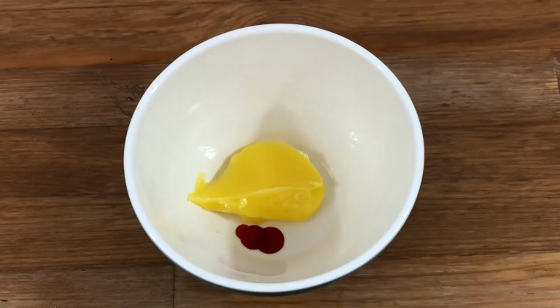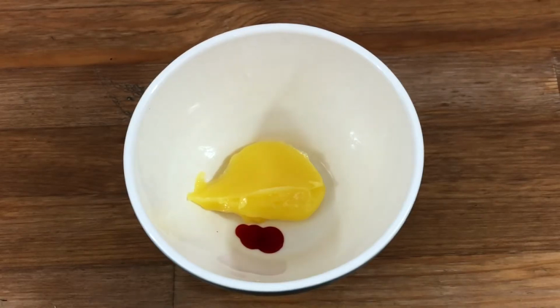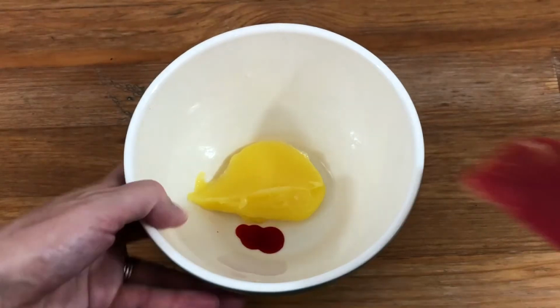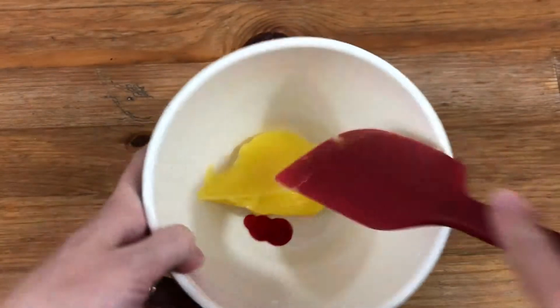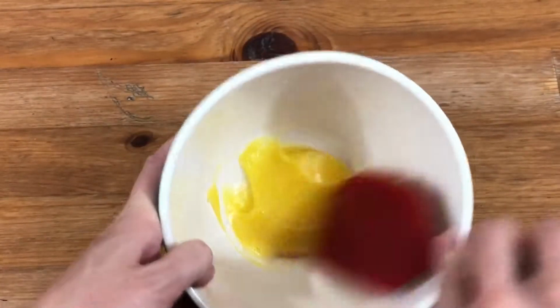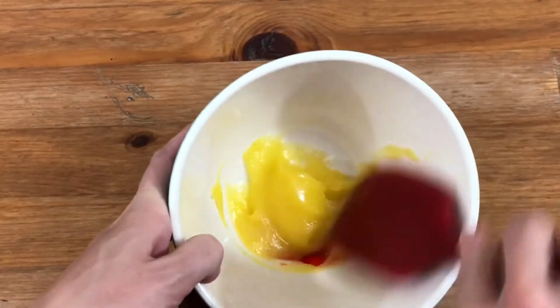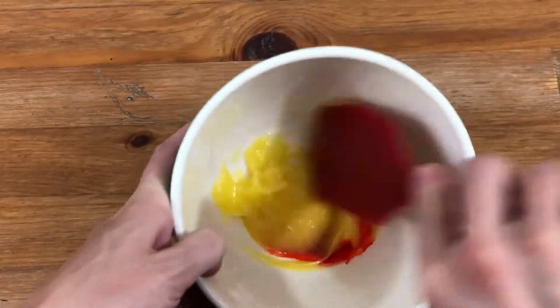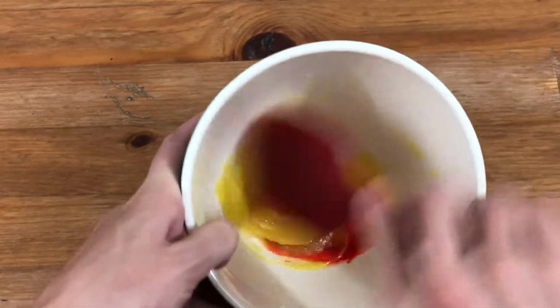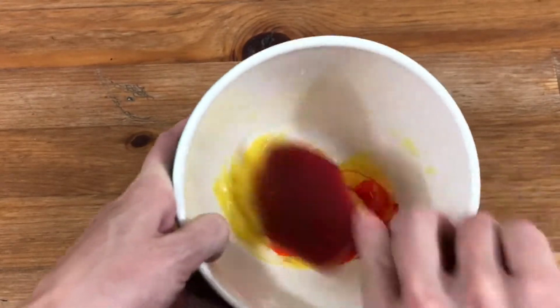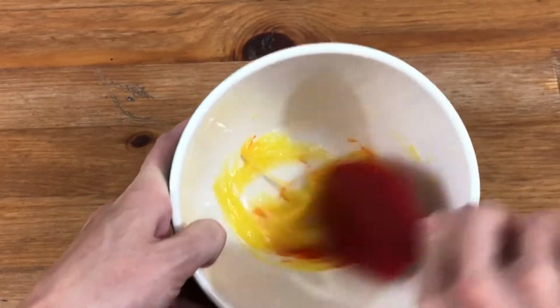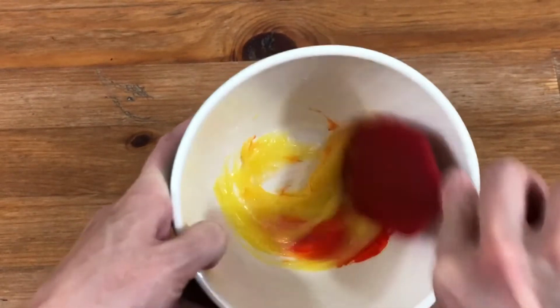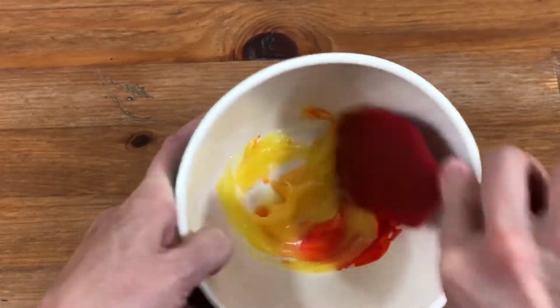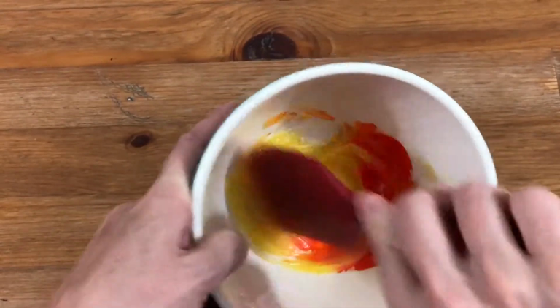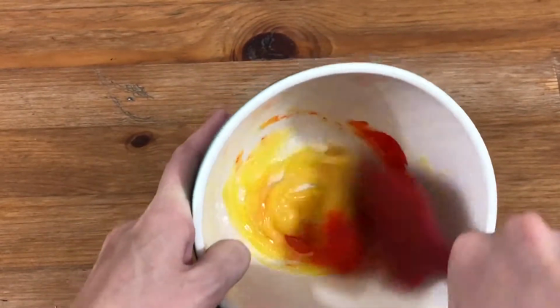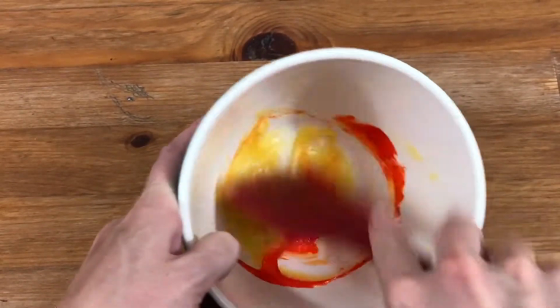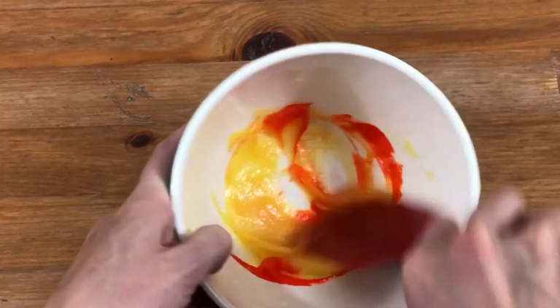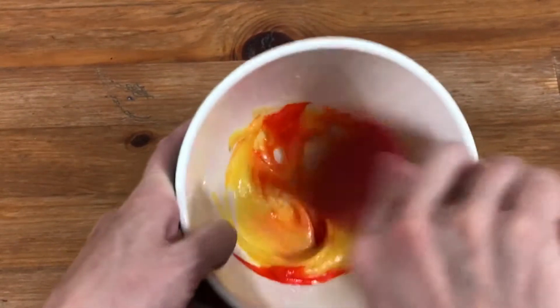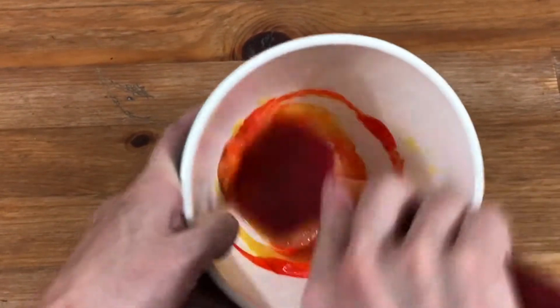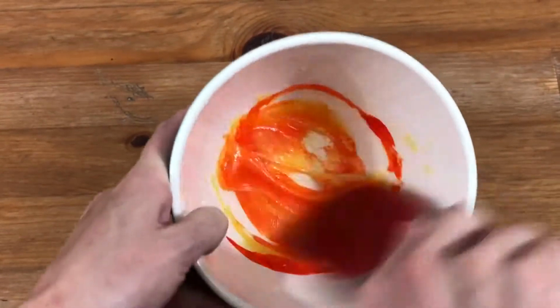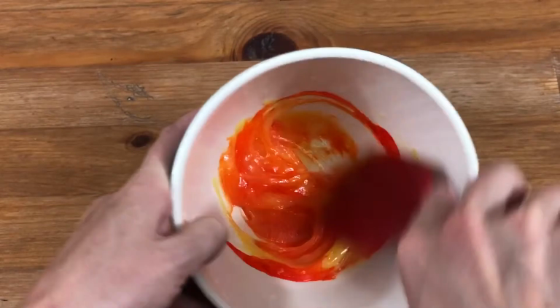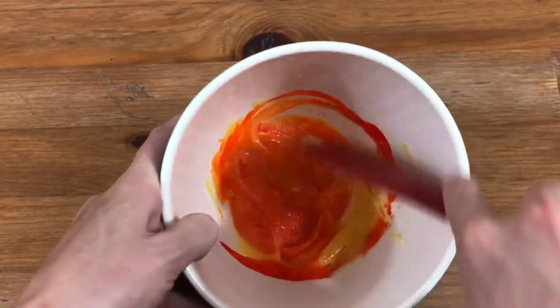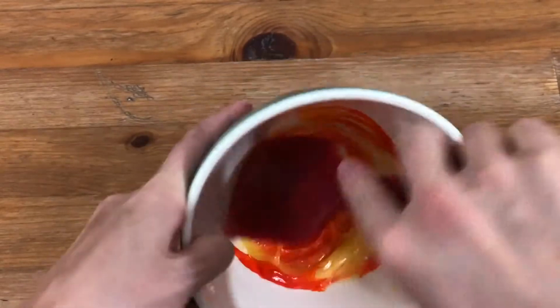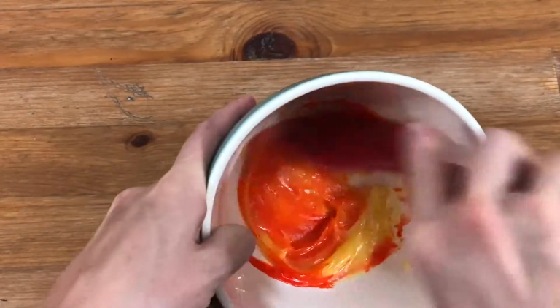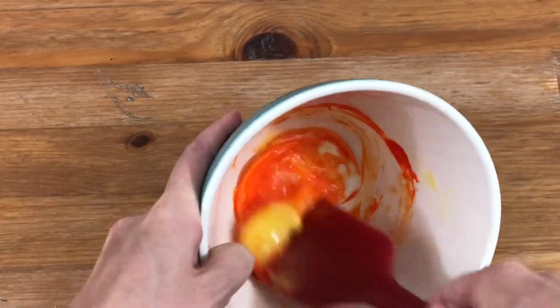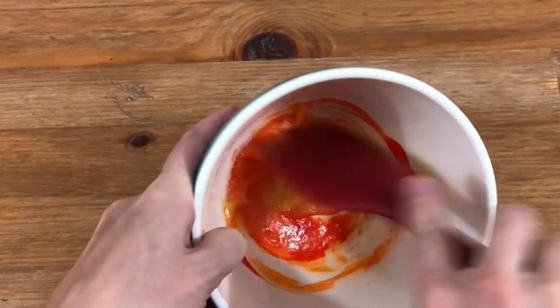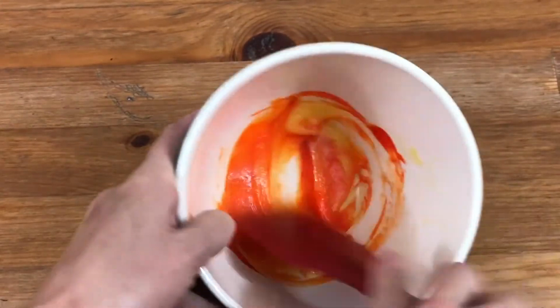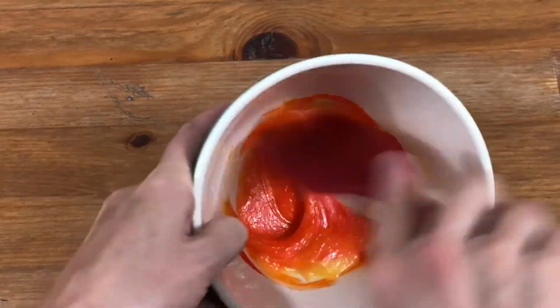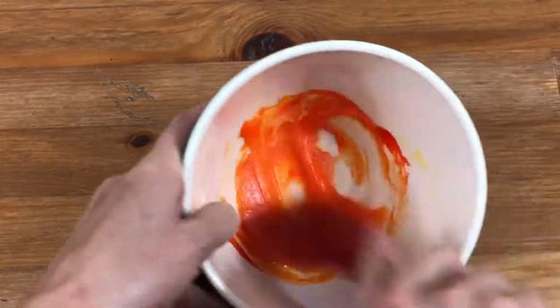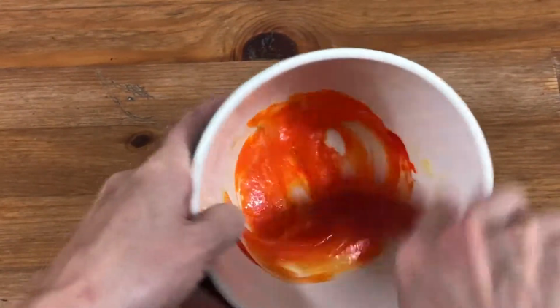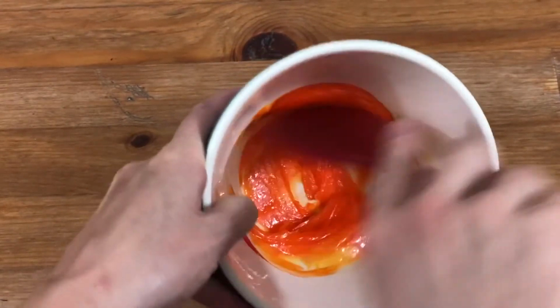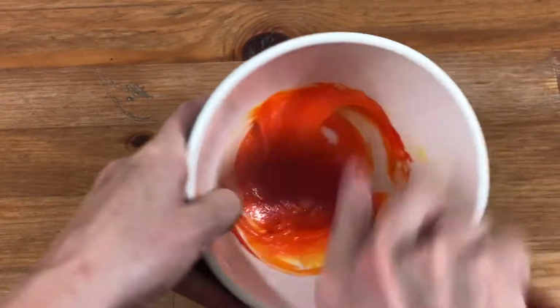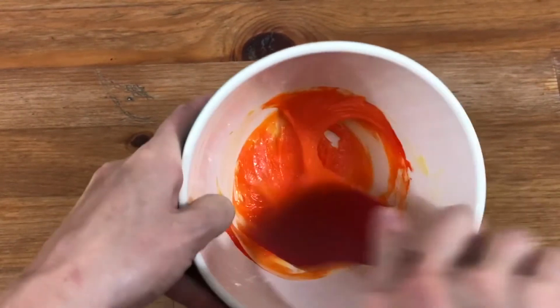Tint your lemon curd into as many colors as you want using gel food colors. I made orange, pink and purple and left the rest of the lemon curd yellow. Visit BritishGirlBakes.com for the recipe to make your own lemon curd, or watch my tutorial by clicking the link.